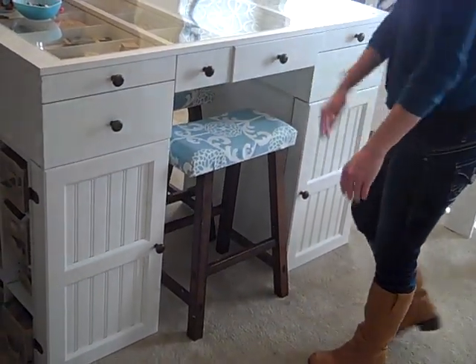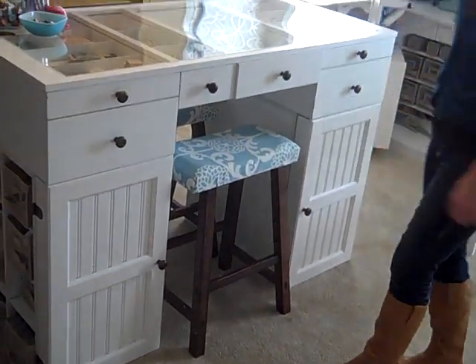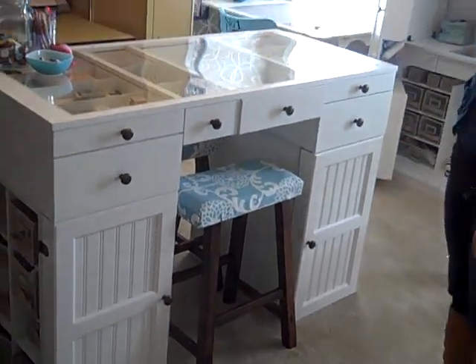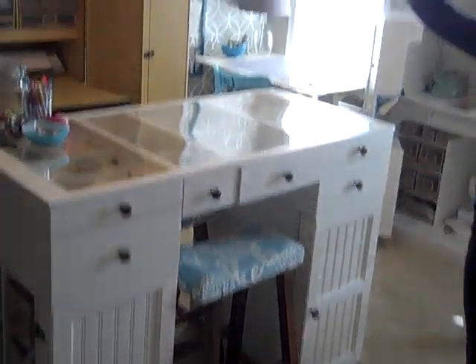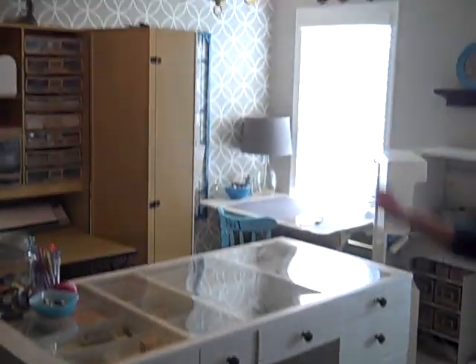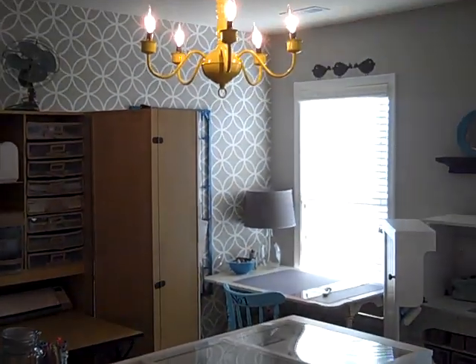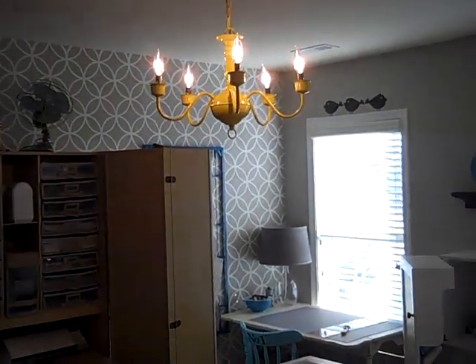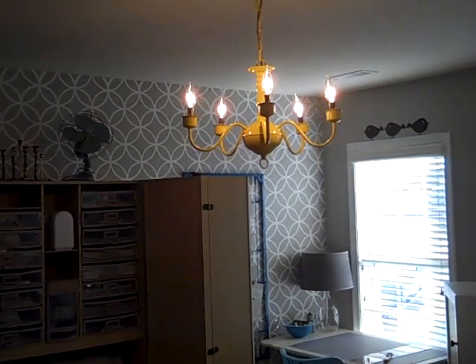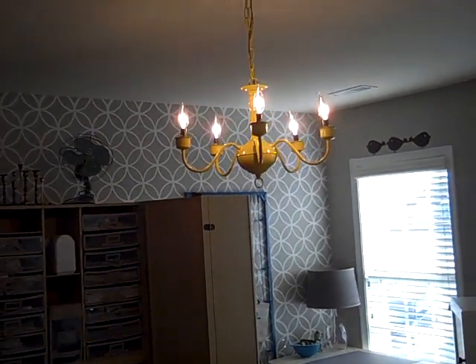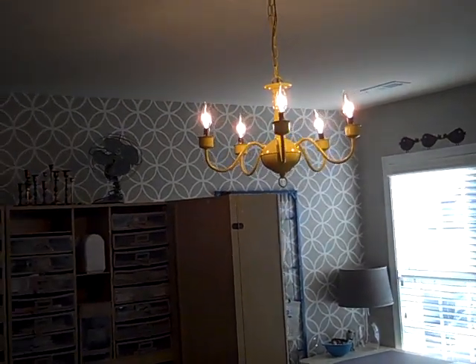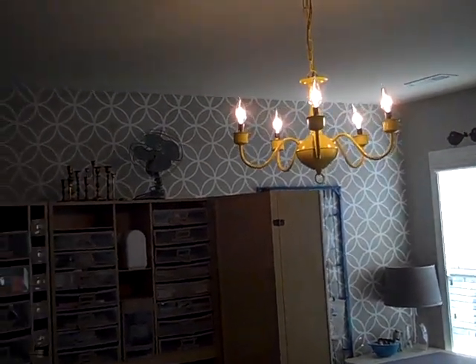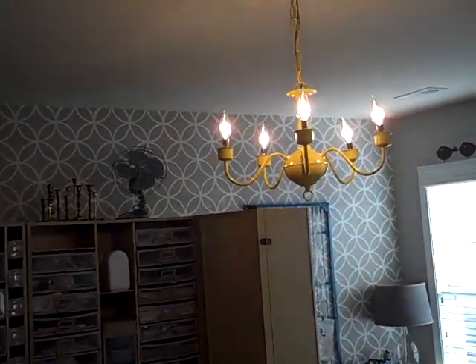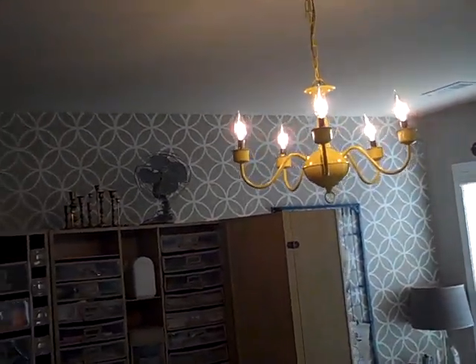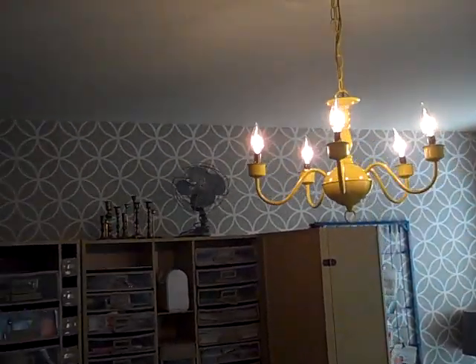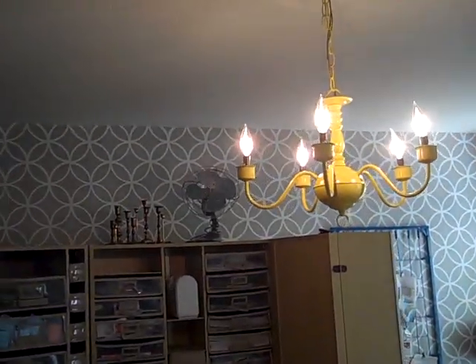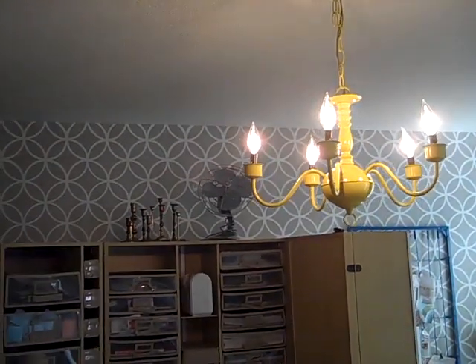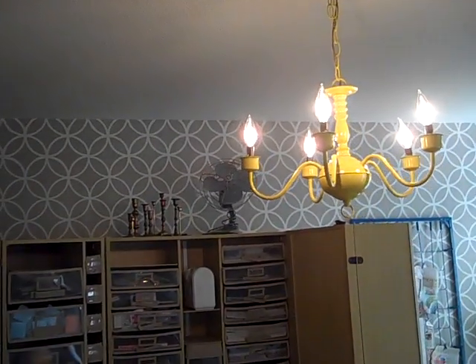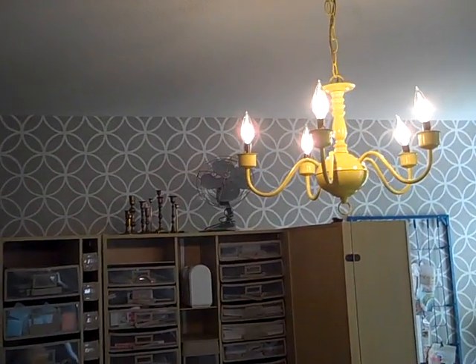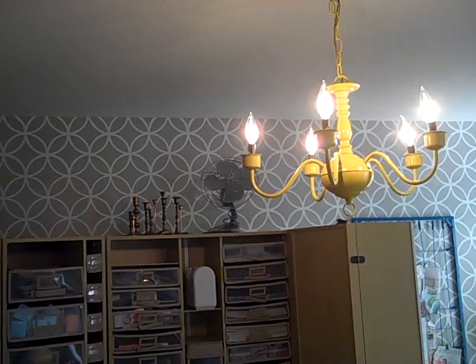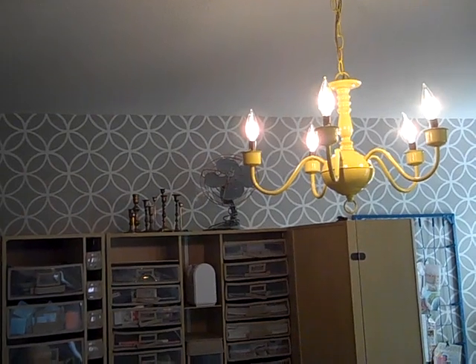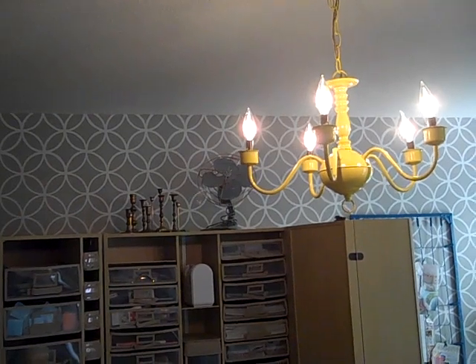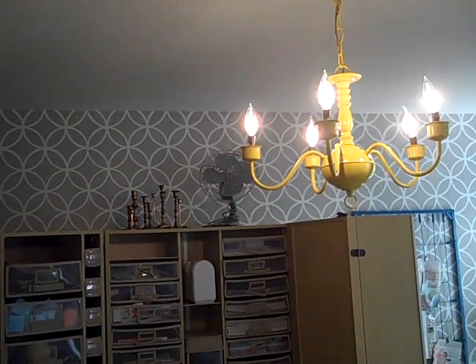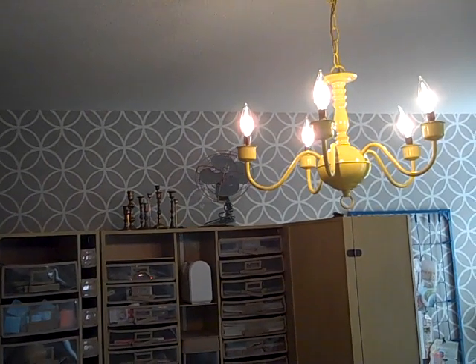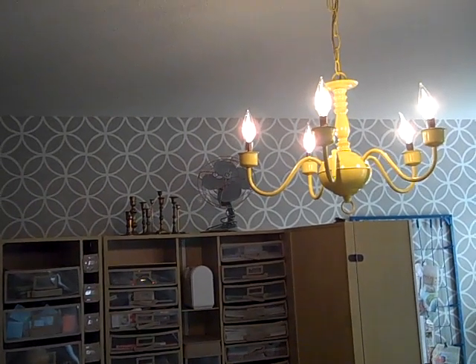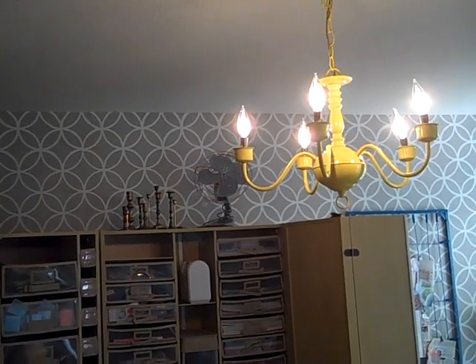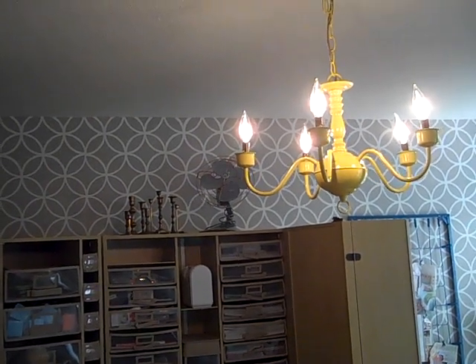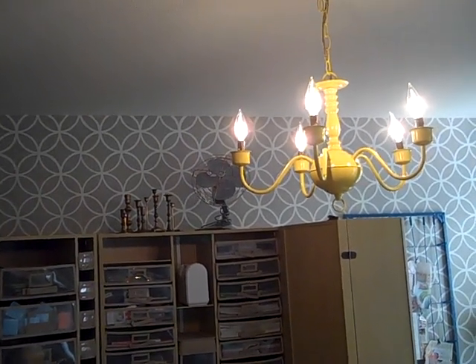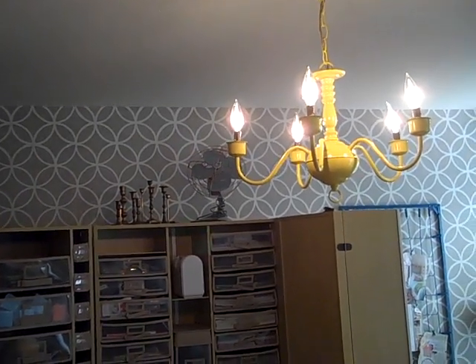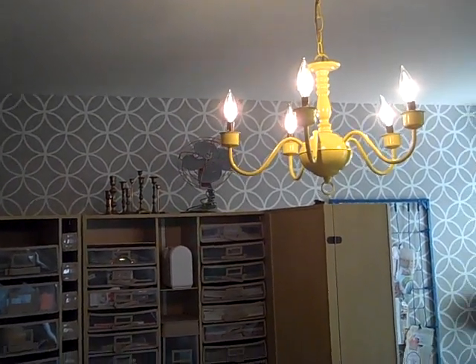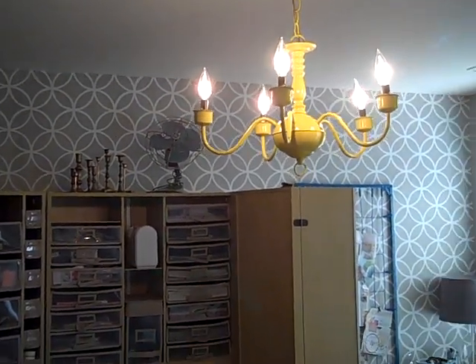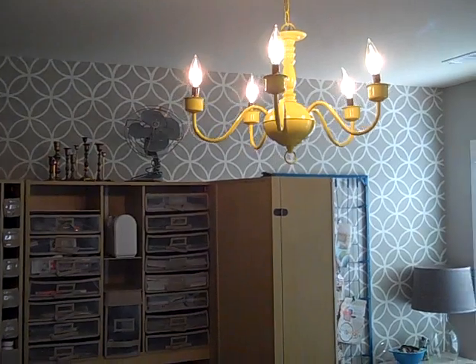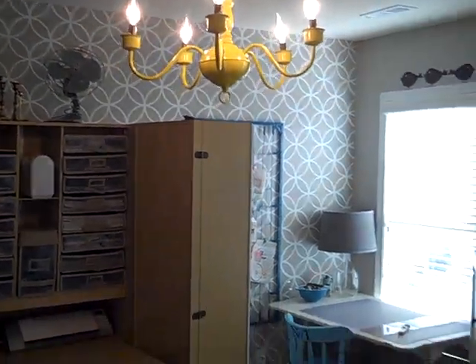Up here I have a yellow chandelier. I got the chandelier for a couple of dollars at the ReStore by Habitat for Humanity. Just spray painted it, hooked it up, and it works awesome. Fun little chandelier.